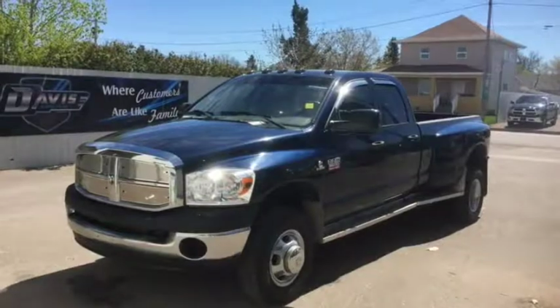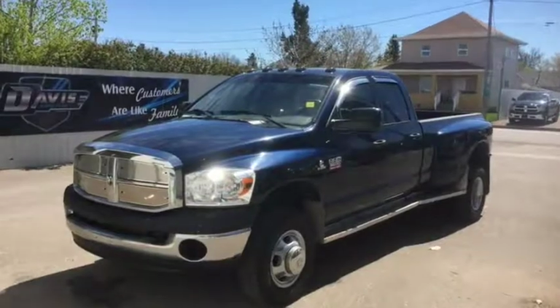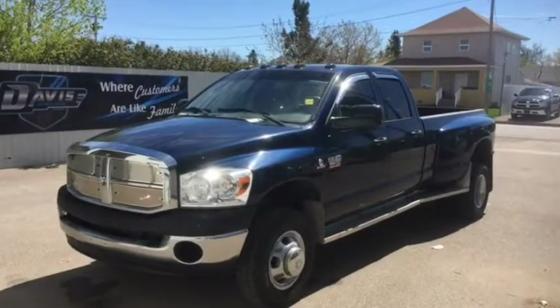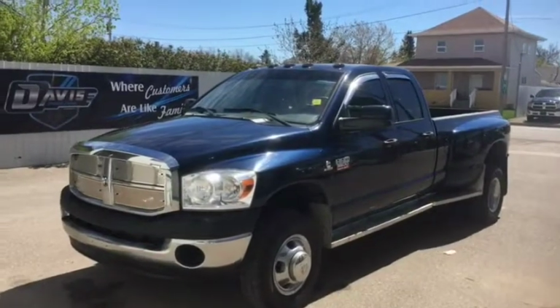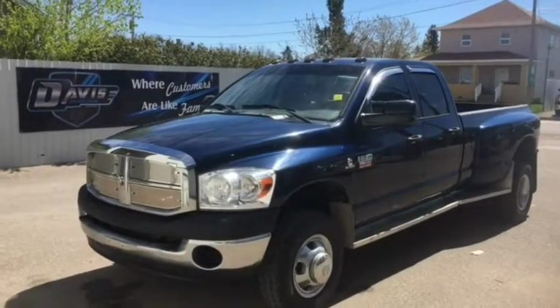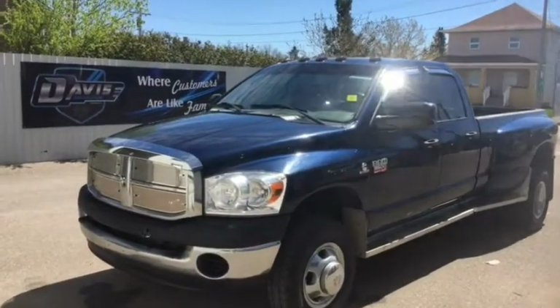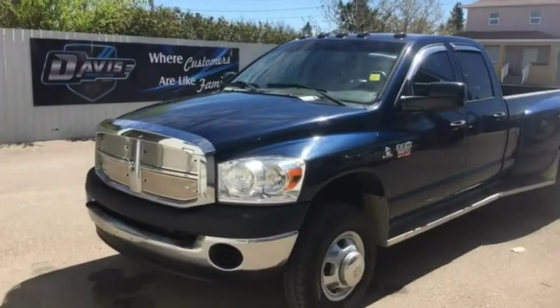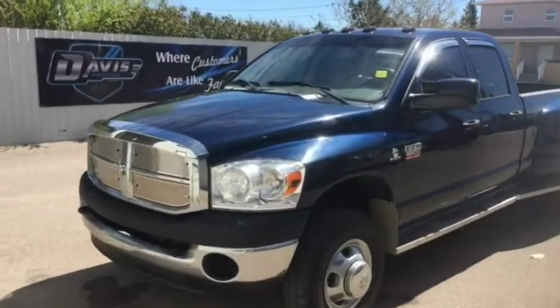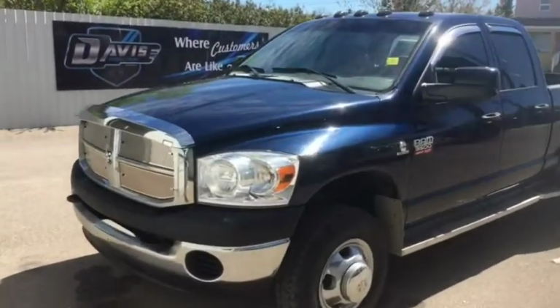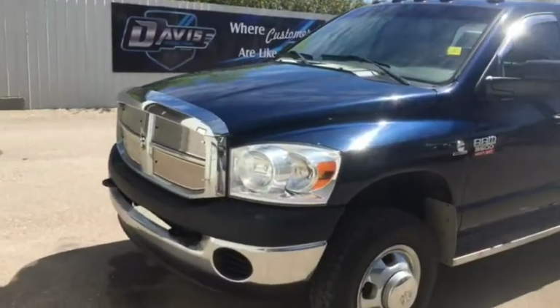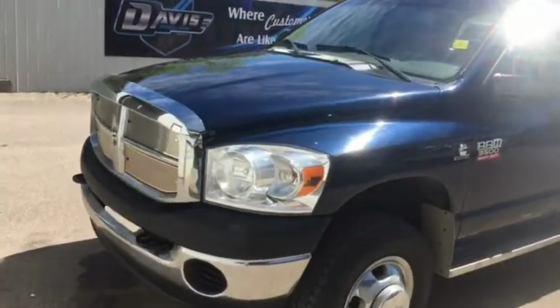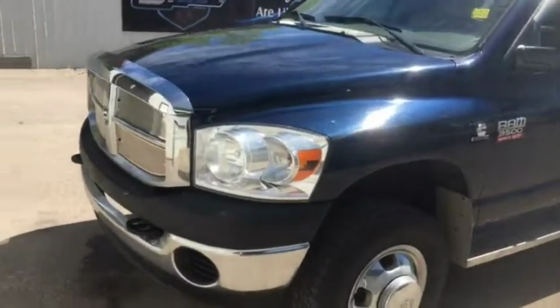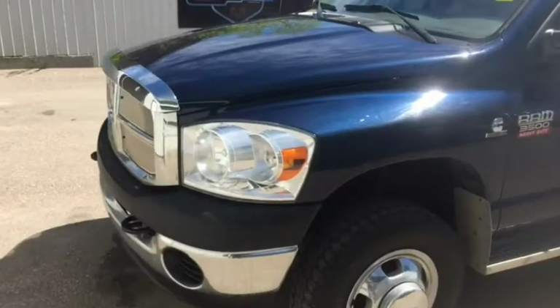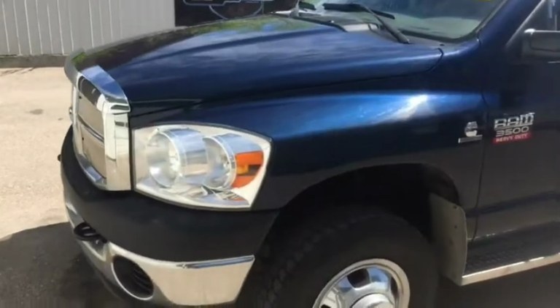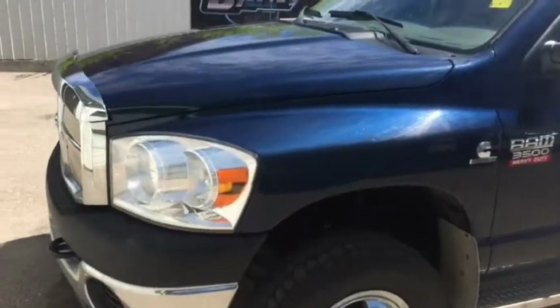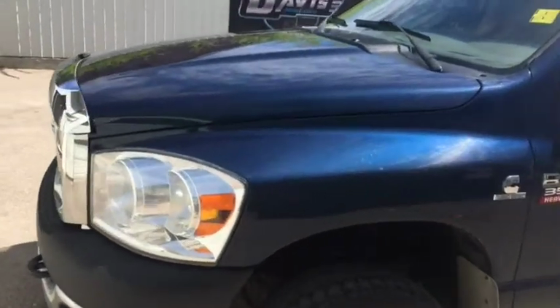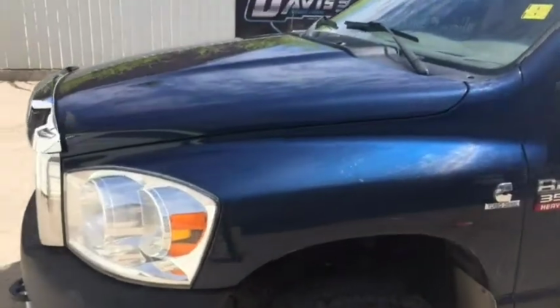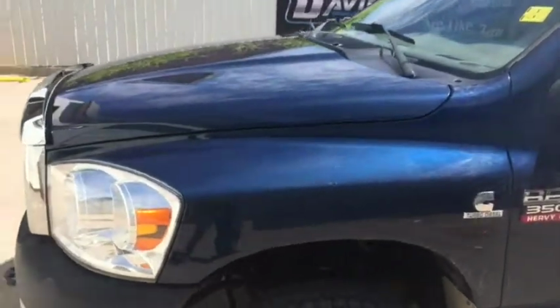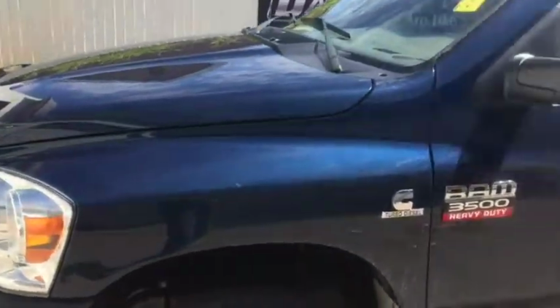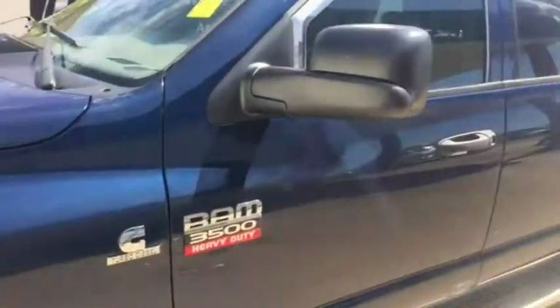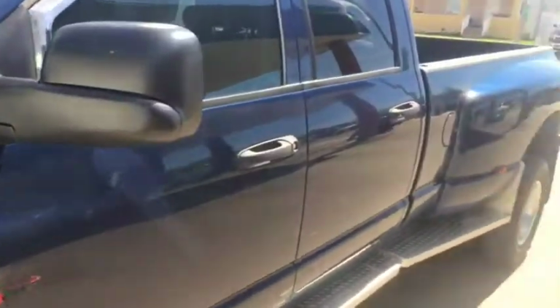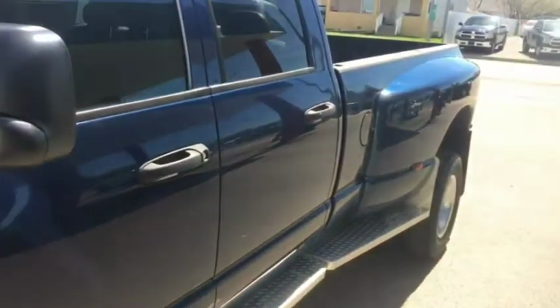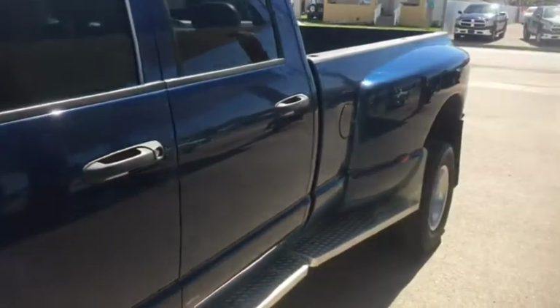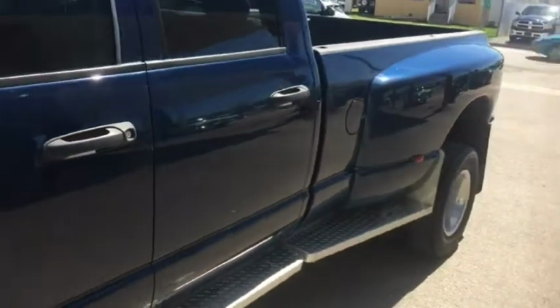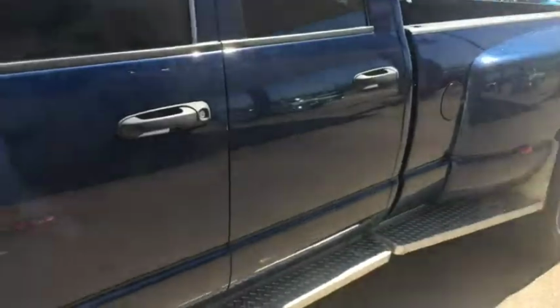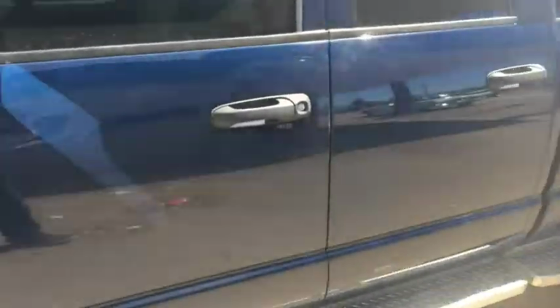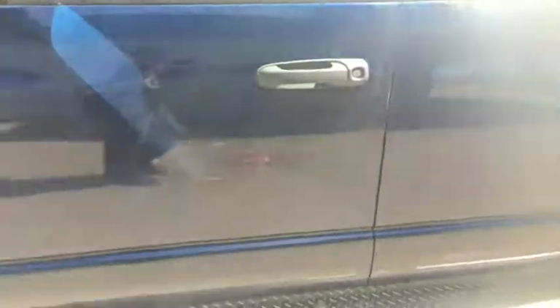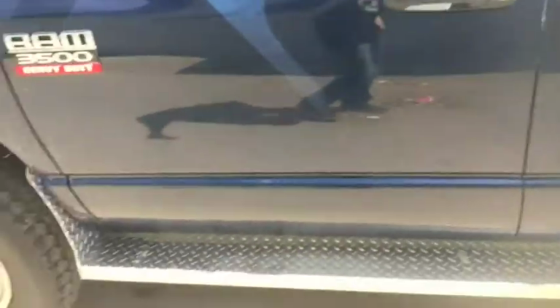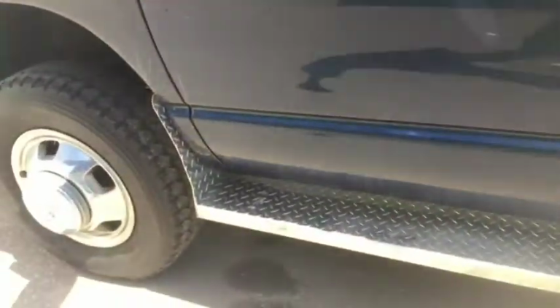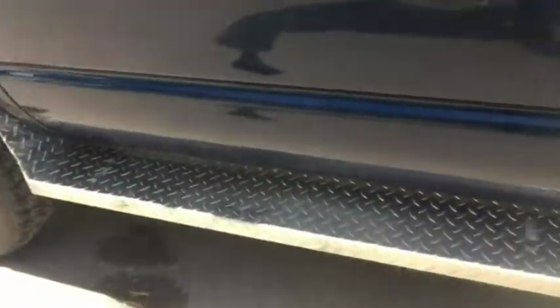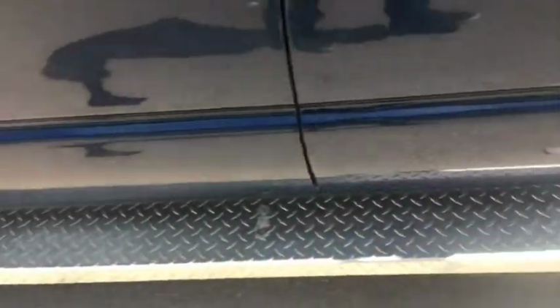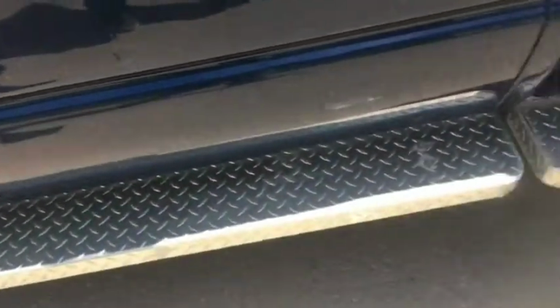Stock number 10818. This is a 2008 Dodge Ram 3500 with the Cummins turbo diesel engine. It is dually, as you can see, with chrome plated side steps.